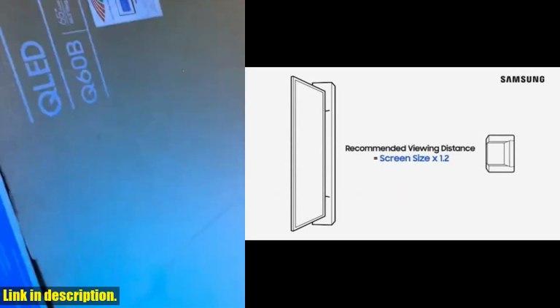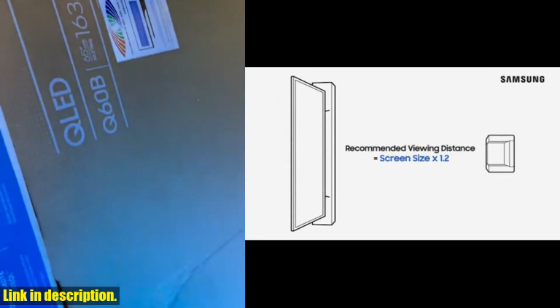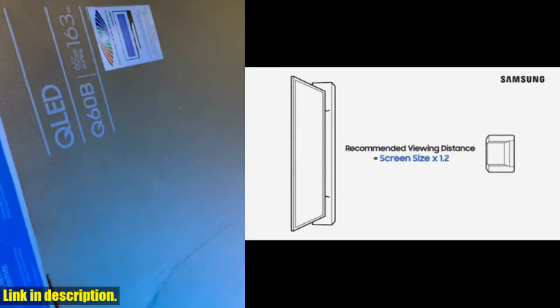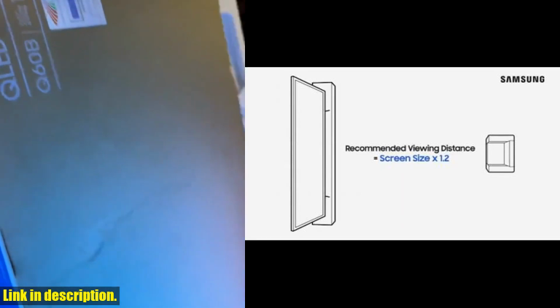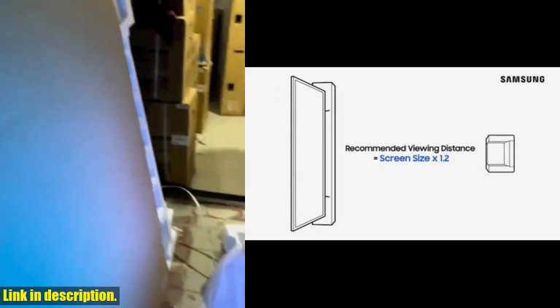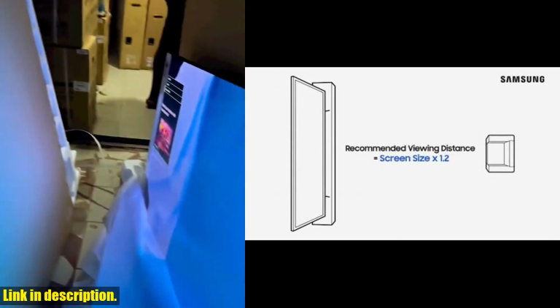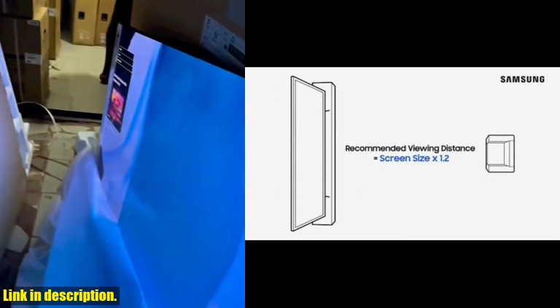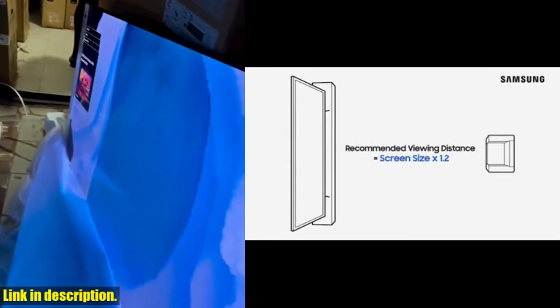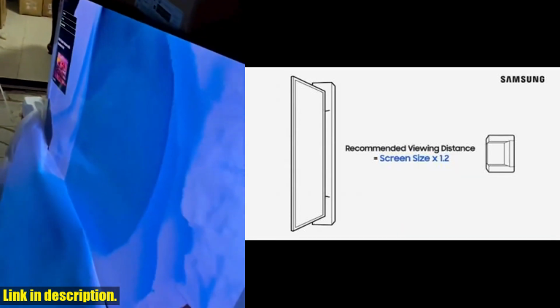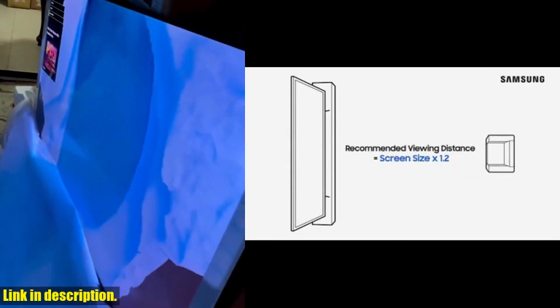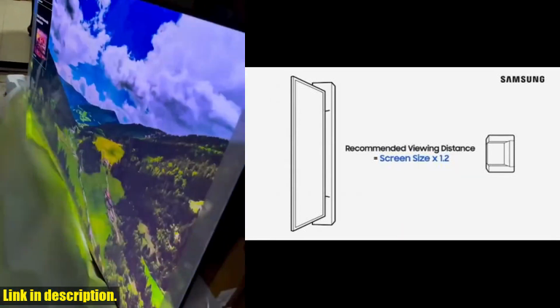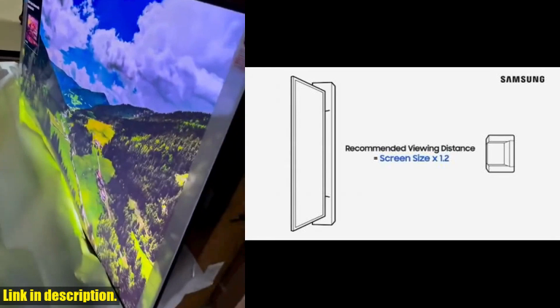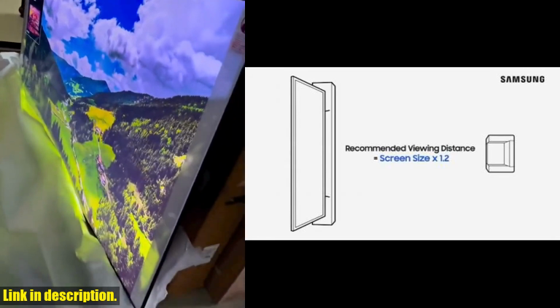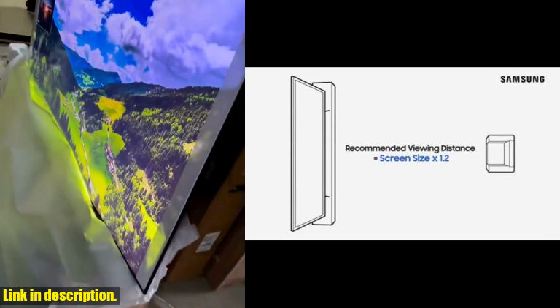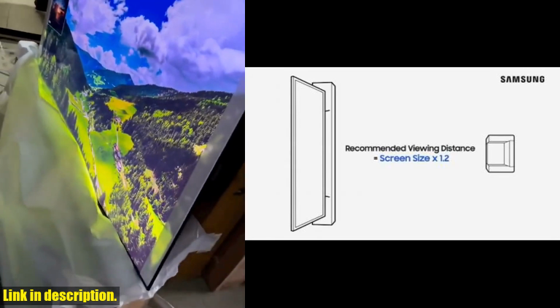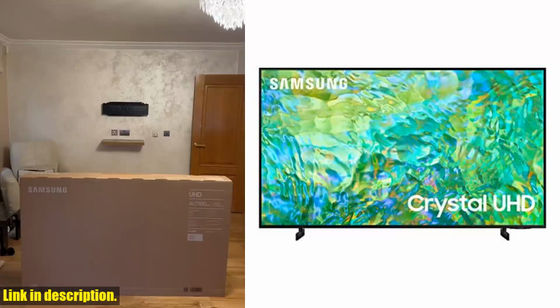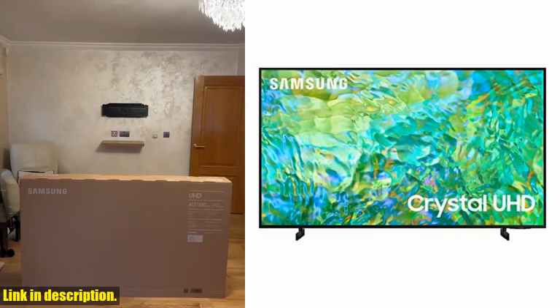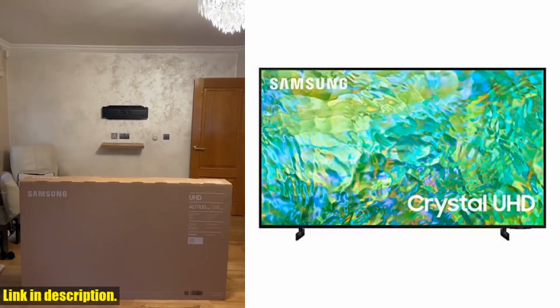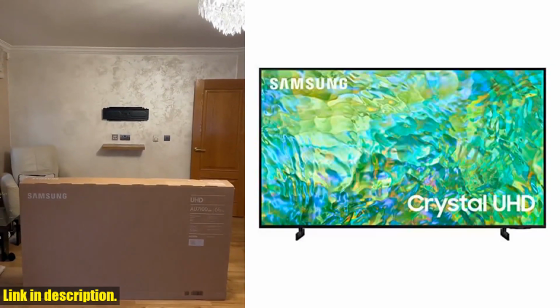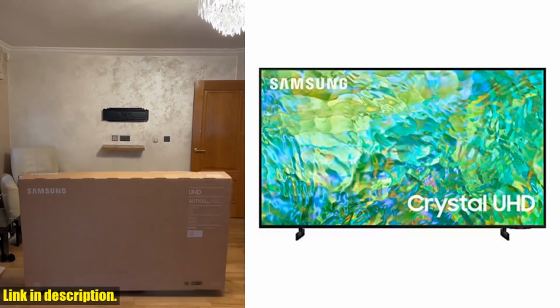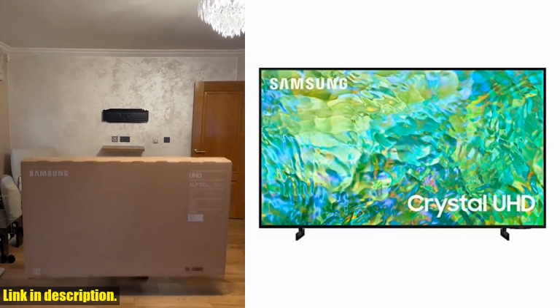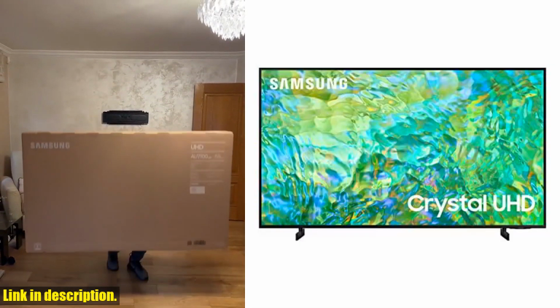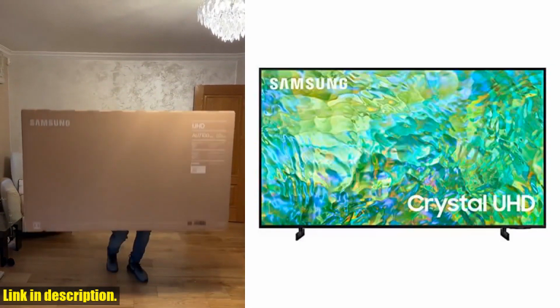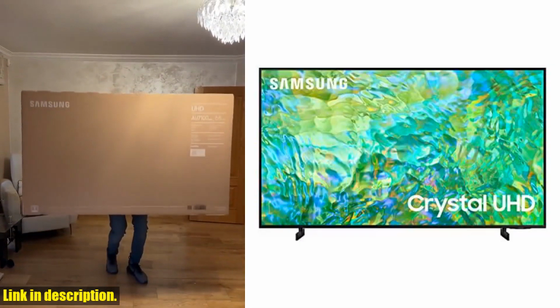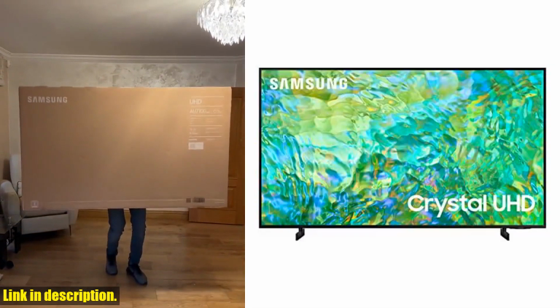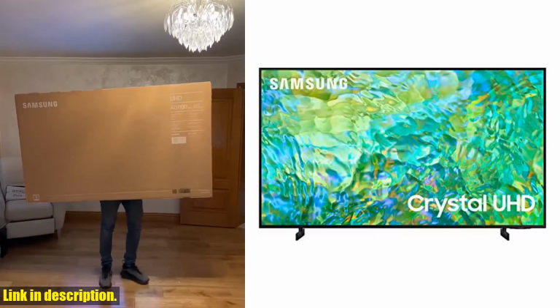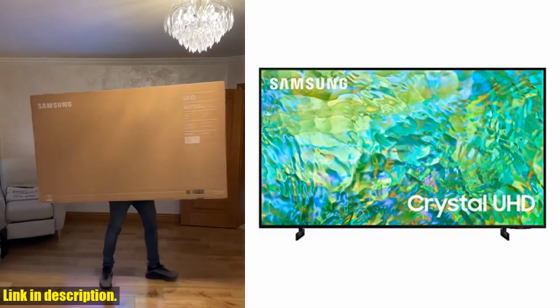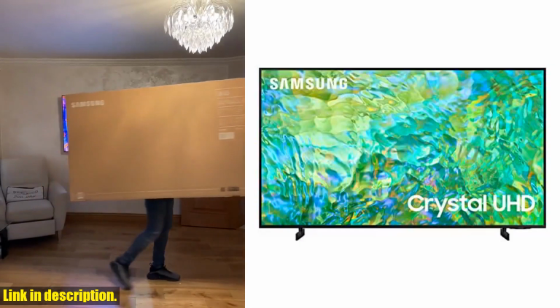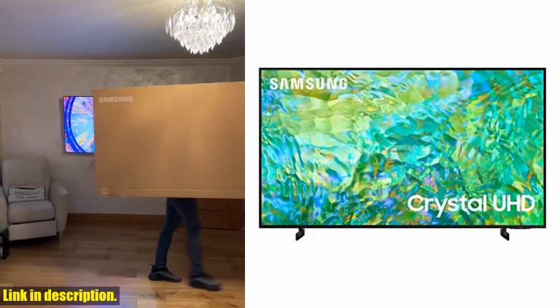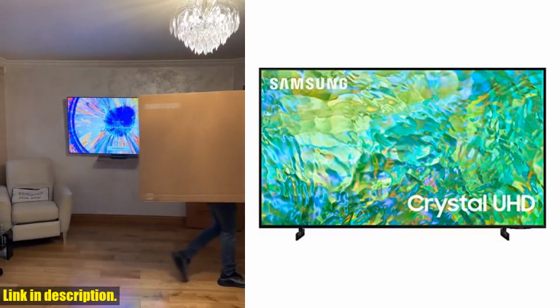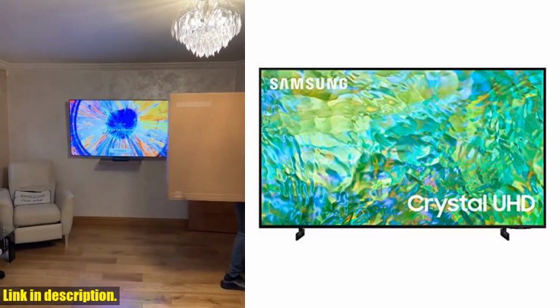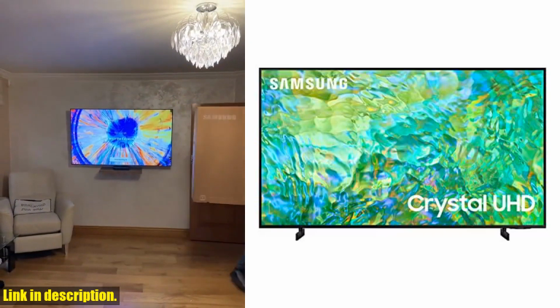The object-tracking sound light creates 3D surround sound that follows the movement on the screen, giving you an incredible virtual top-channel audio experience.